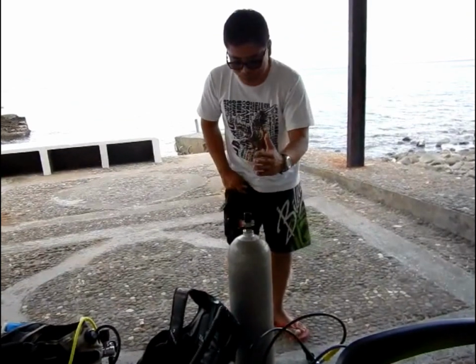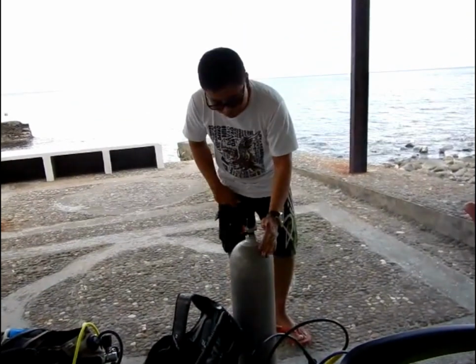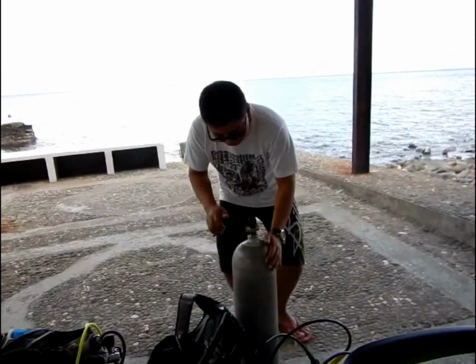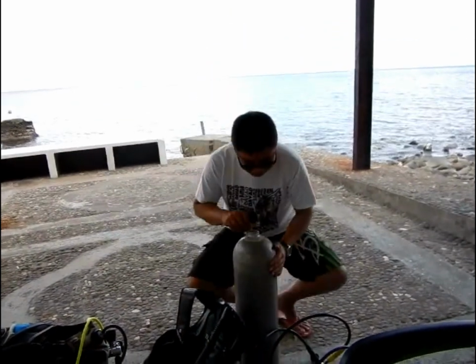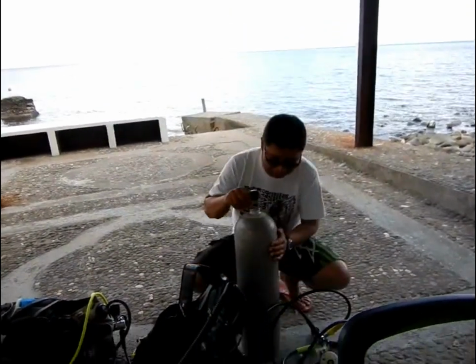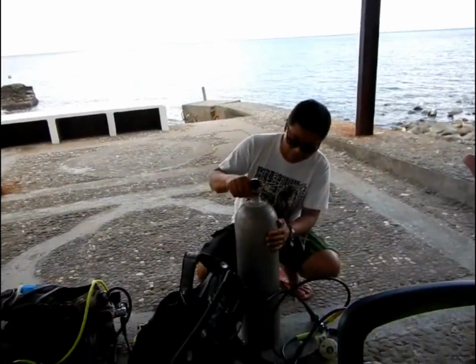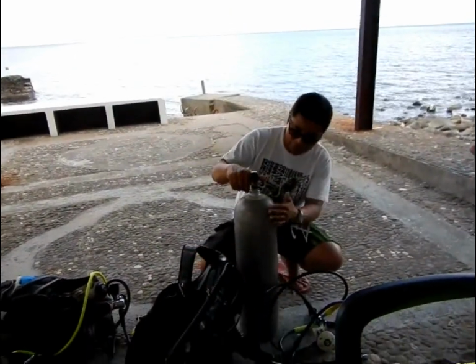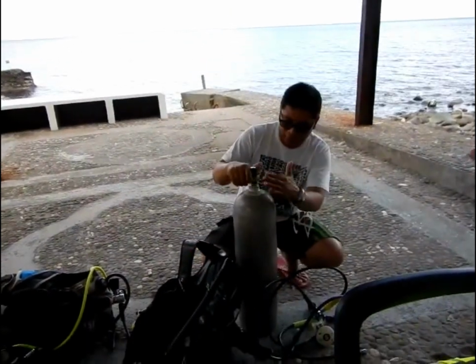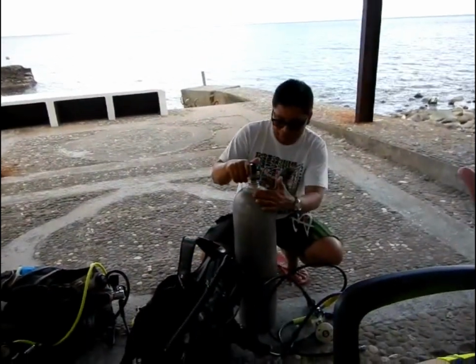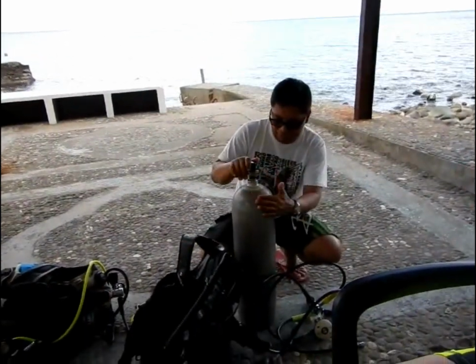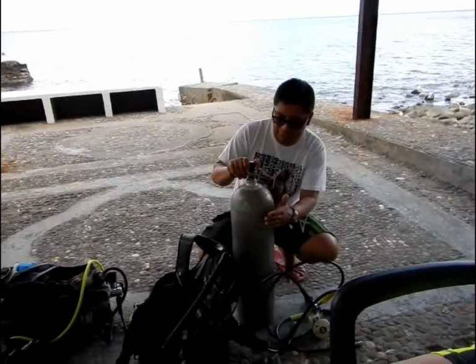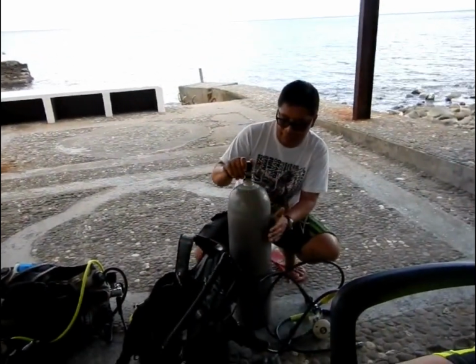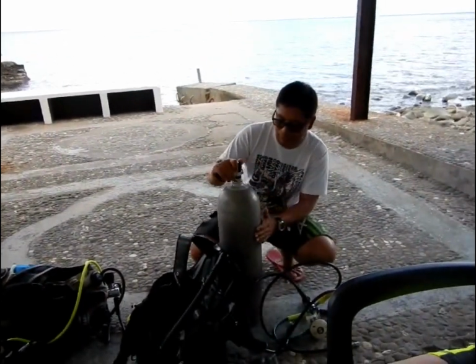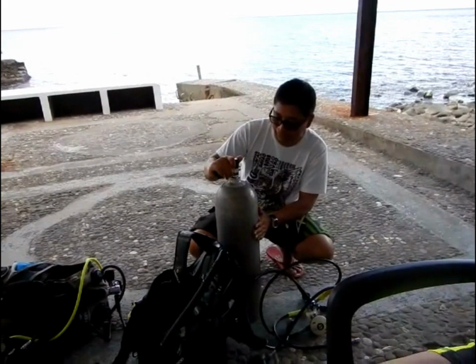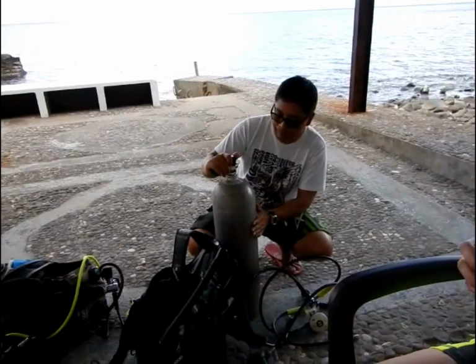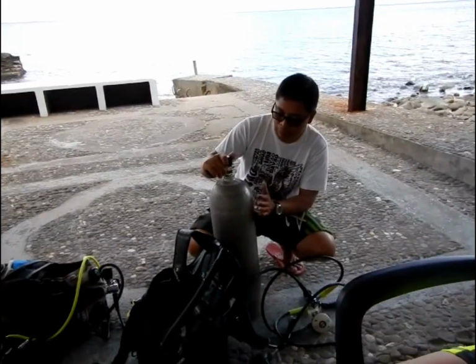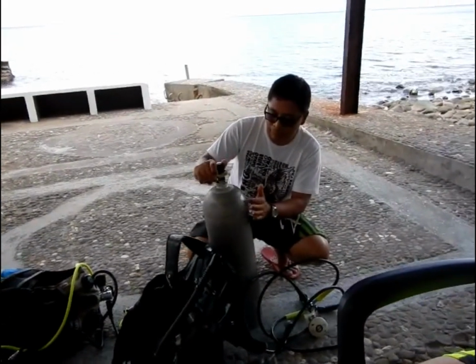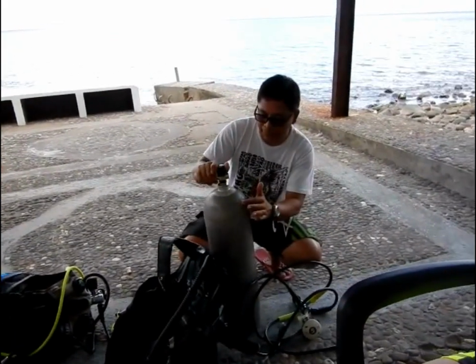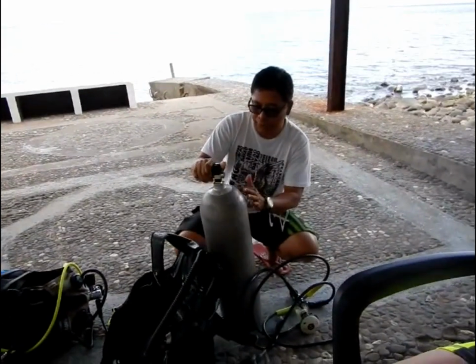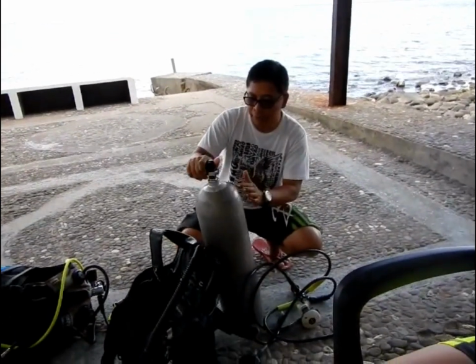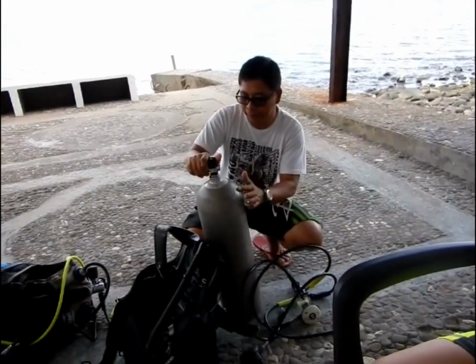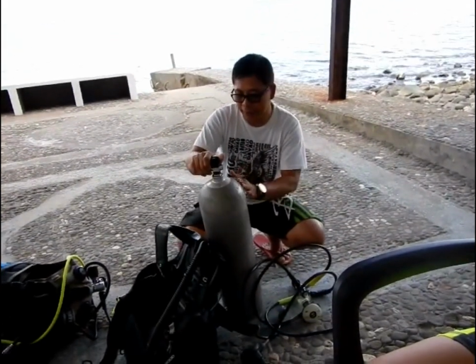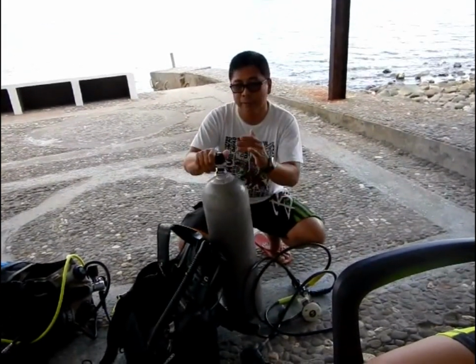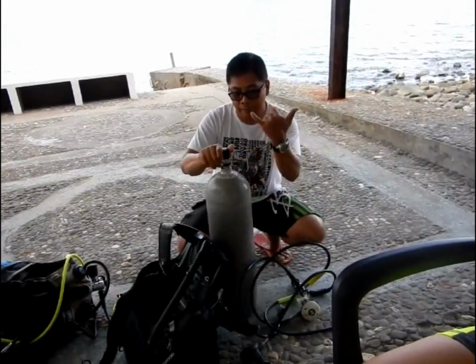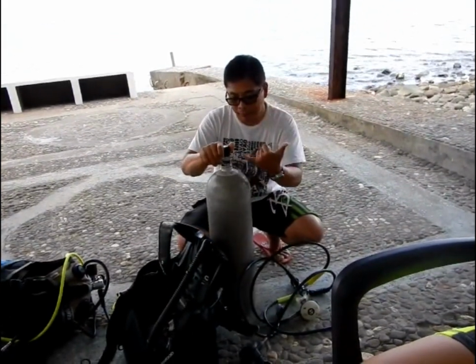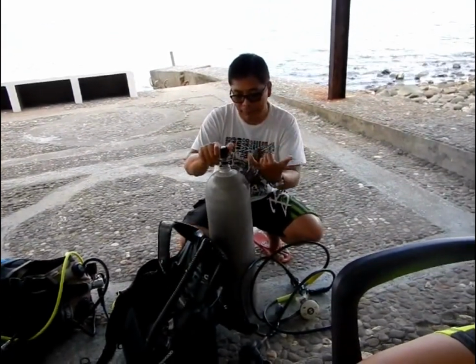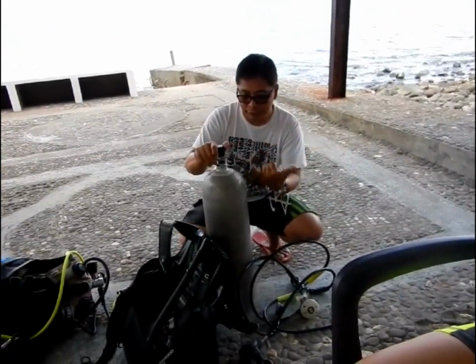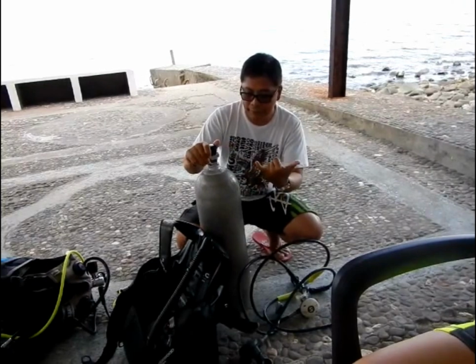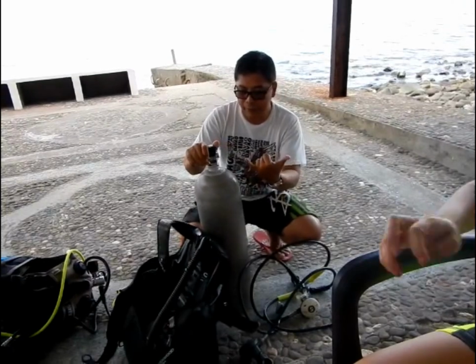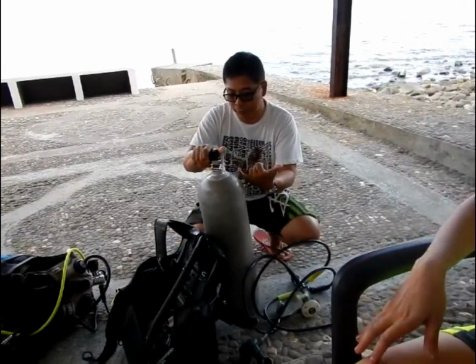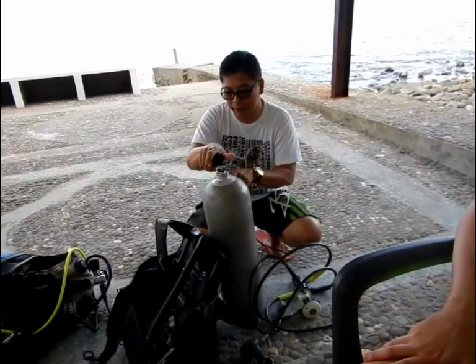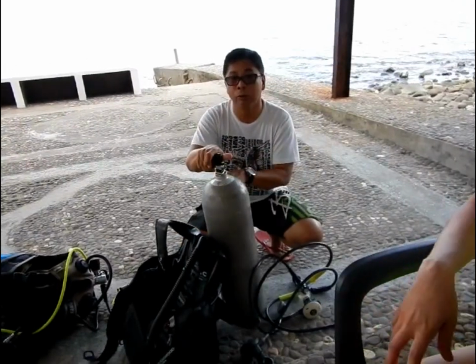Now we talk first of the tank. This is the regular size of the tank — this is an aluminum tank. There are markings here. The markings show the manufacture date and the pressure that it can hold.